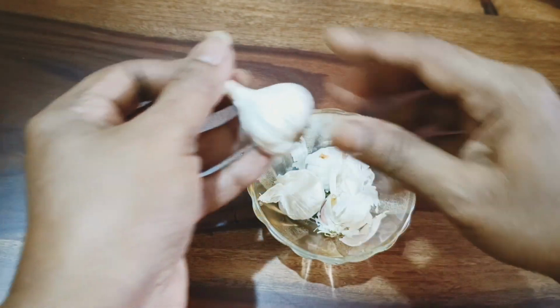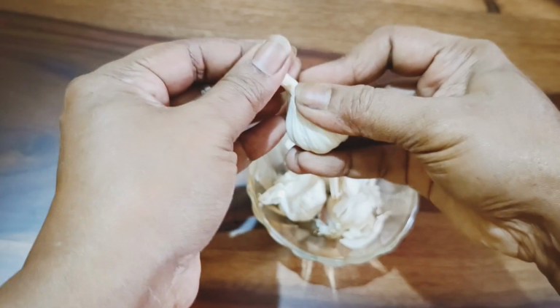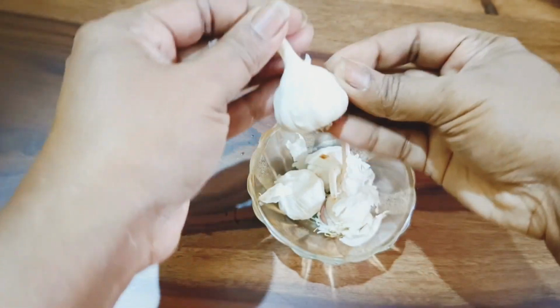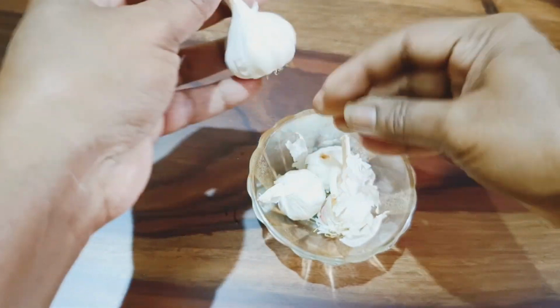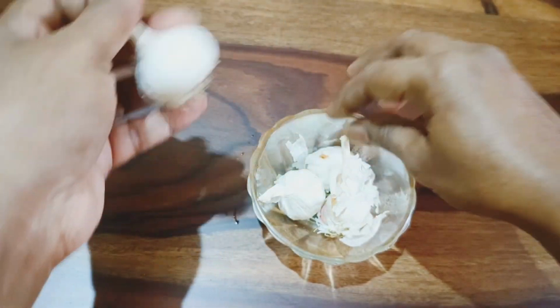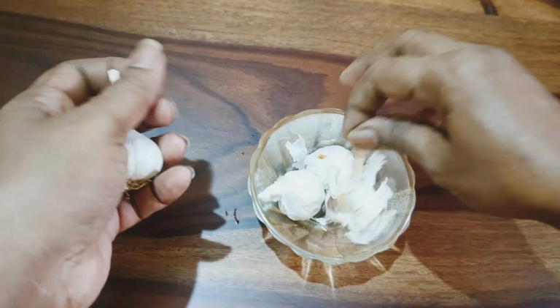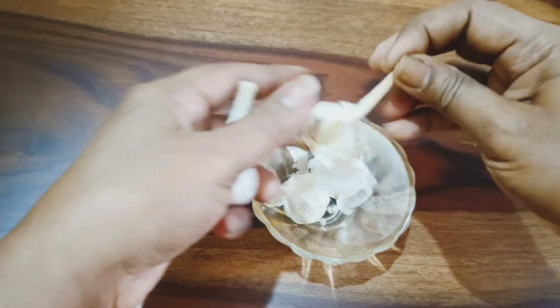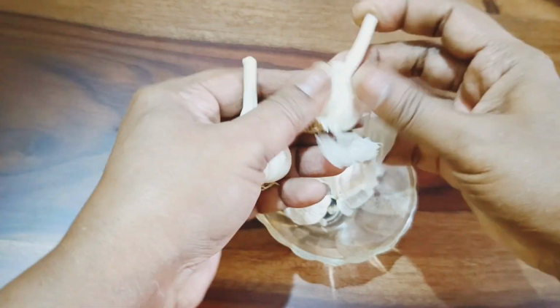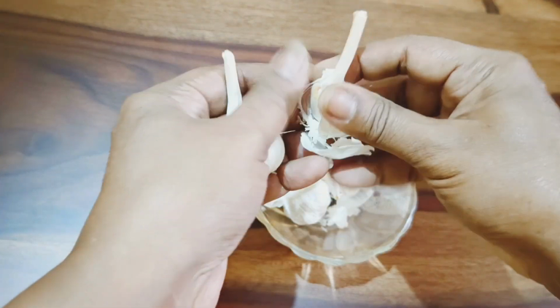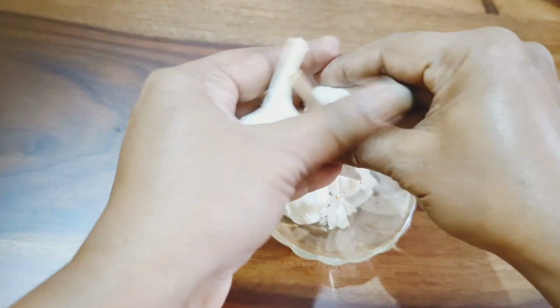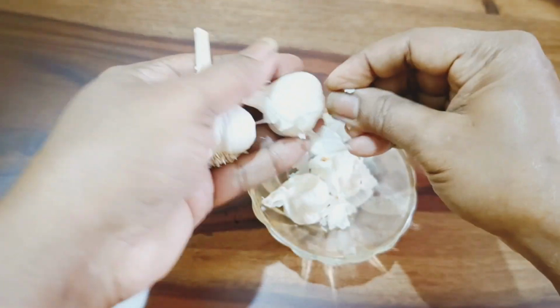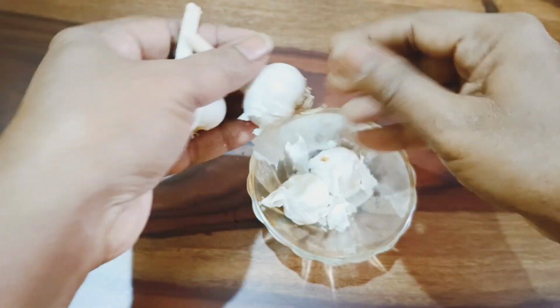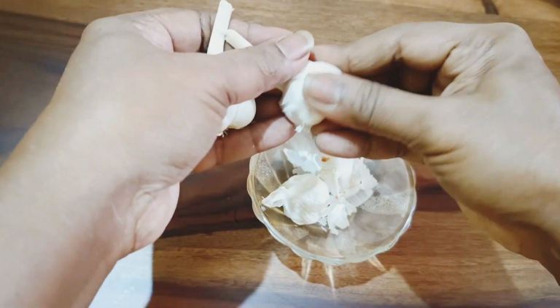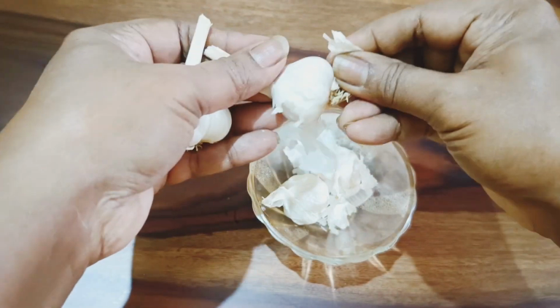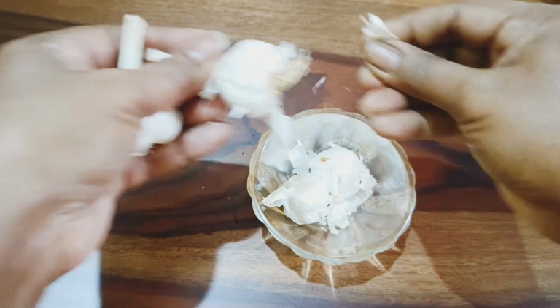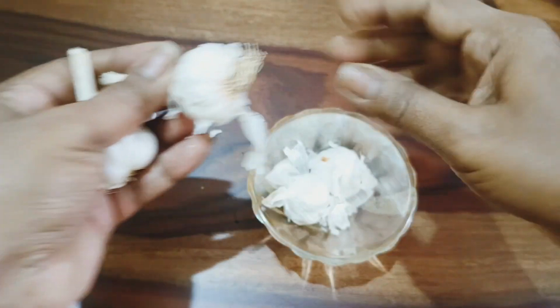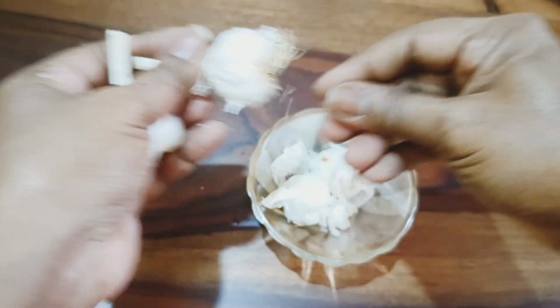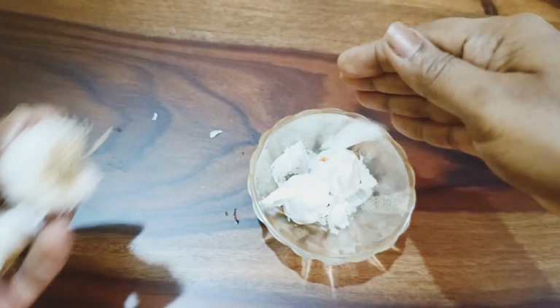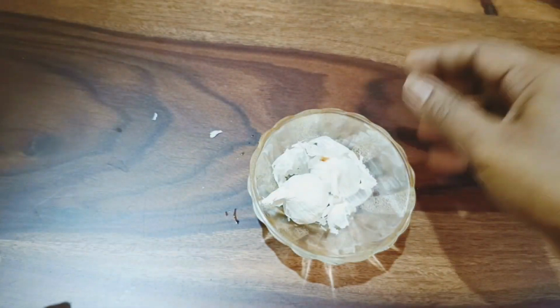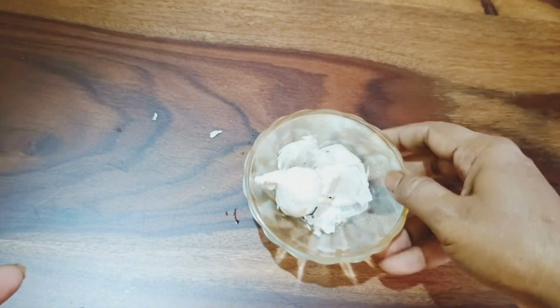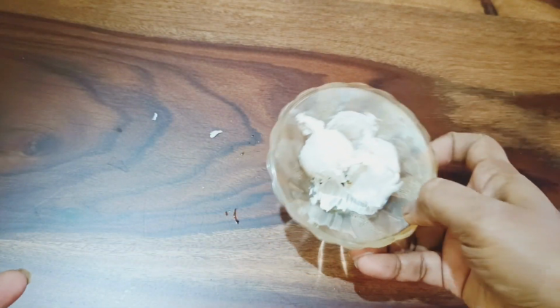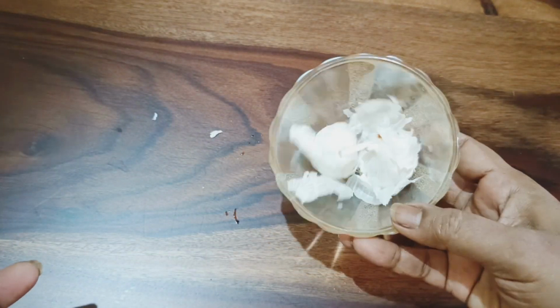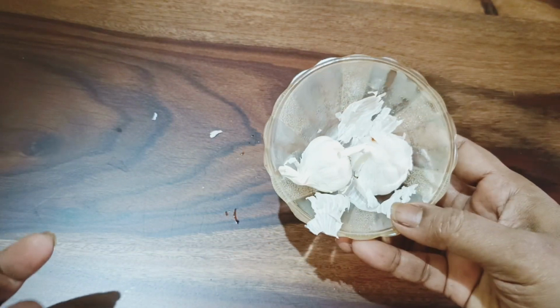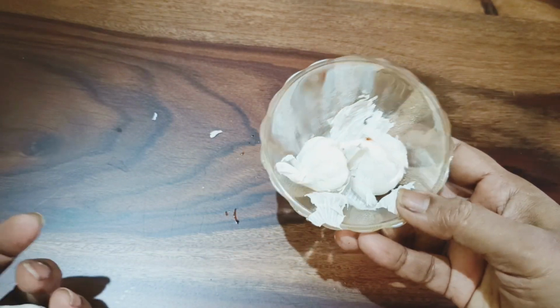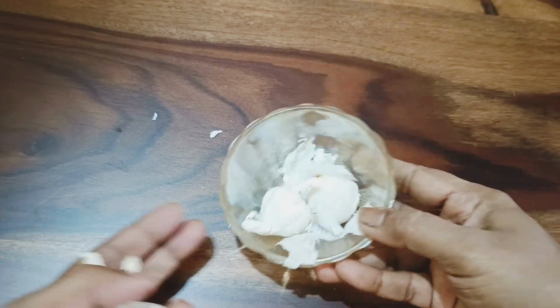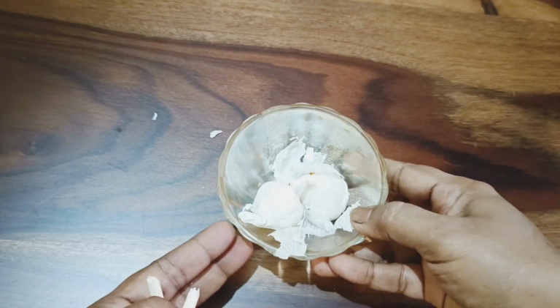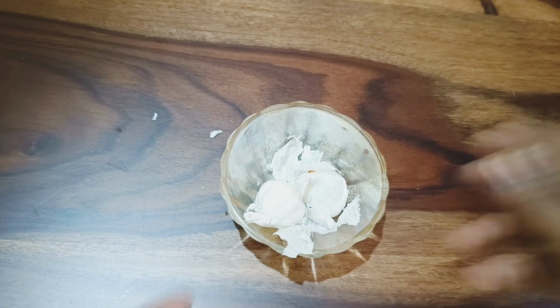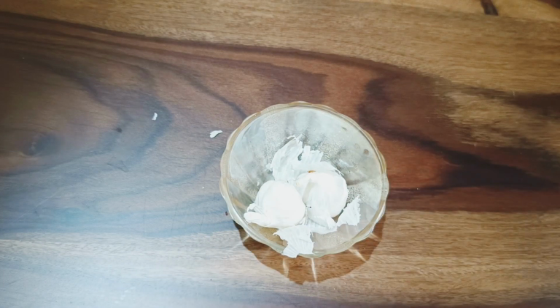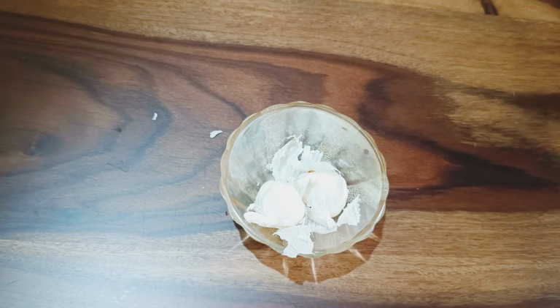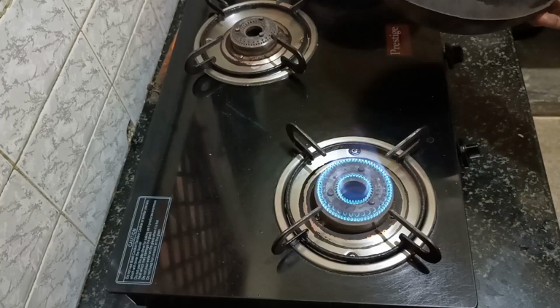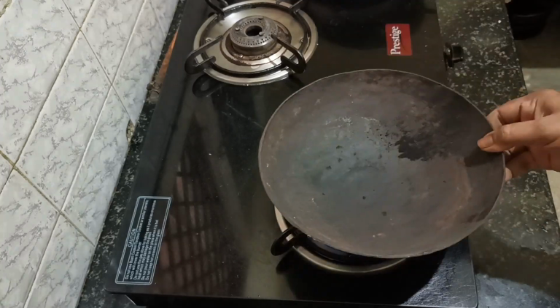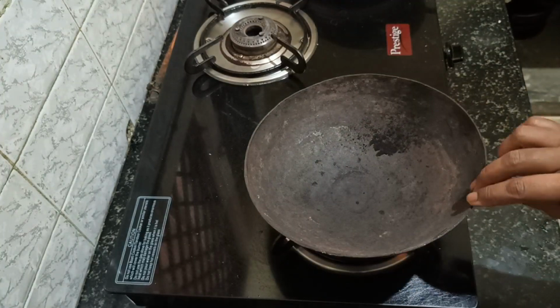The next ingredient is the peel of garlic. I'm using this as a hair colorant — when roasted to black, it gives a dye effect and turns your hair black. I have a separate video on this; I'll leave the link in the description box. You can take the peel off these garlics.